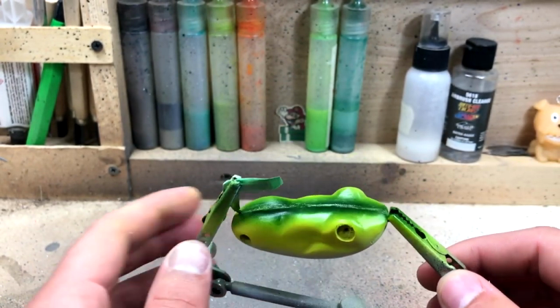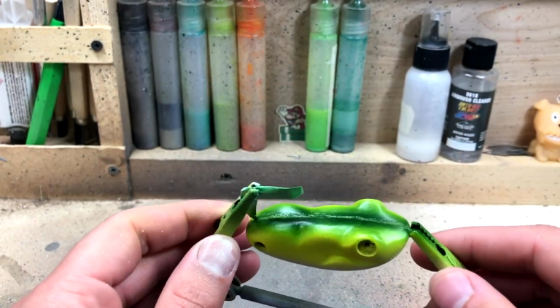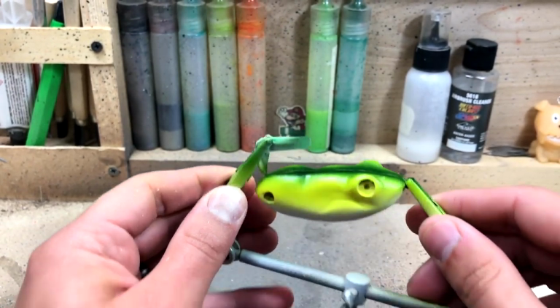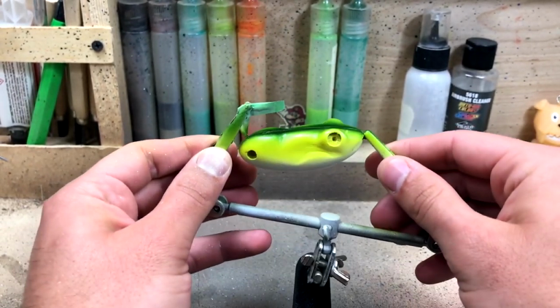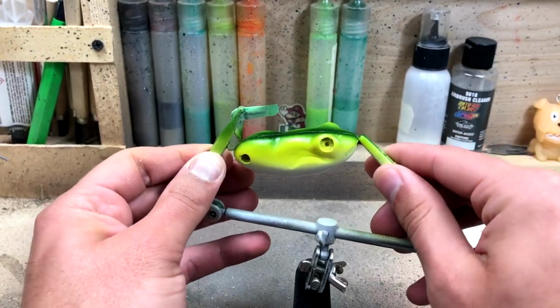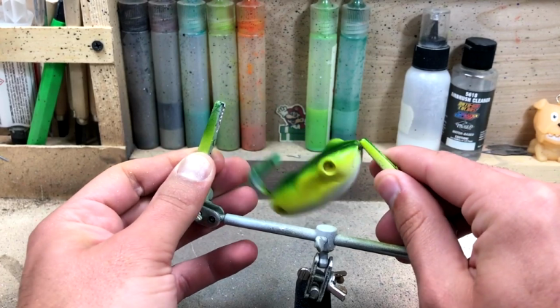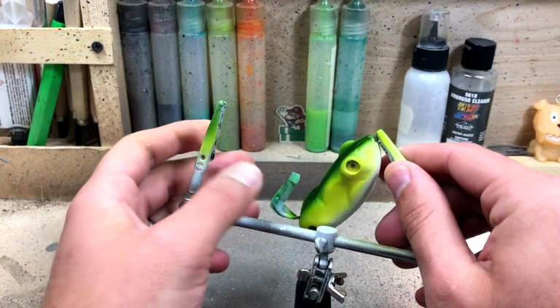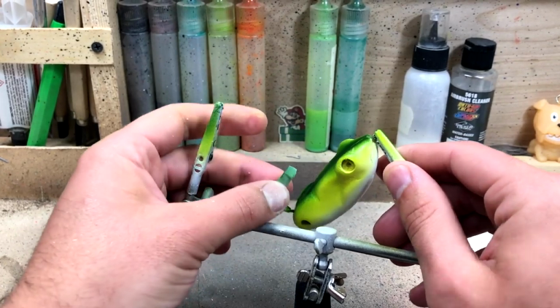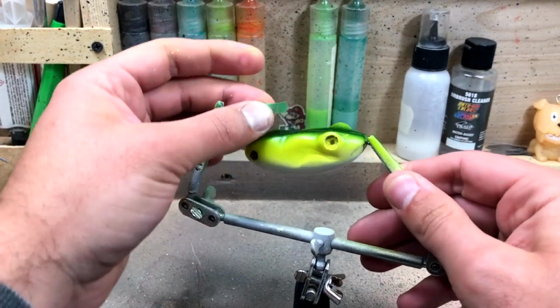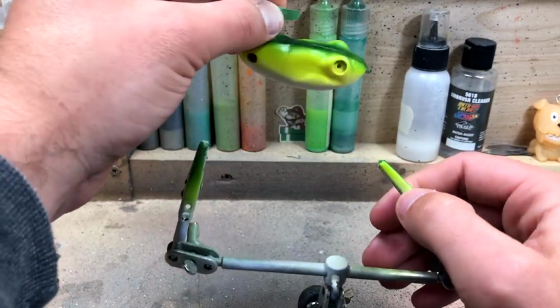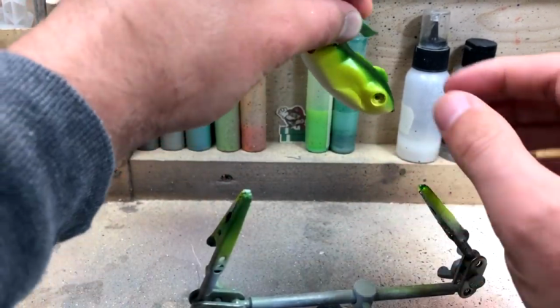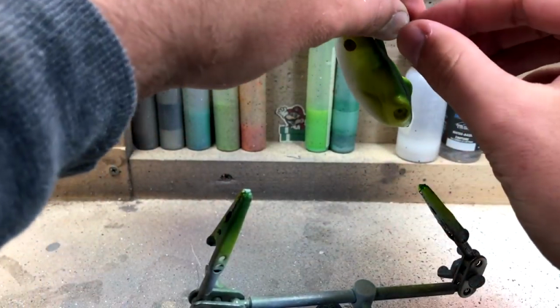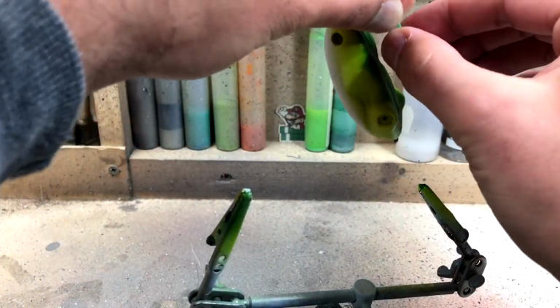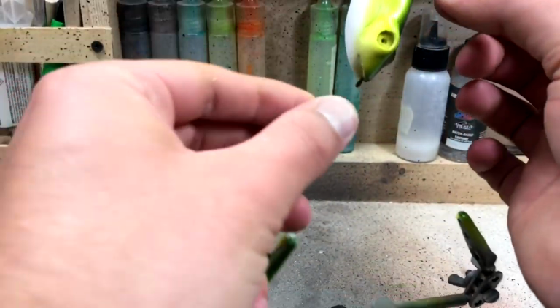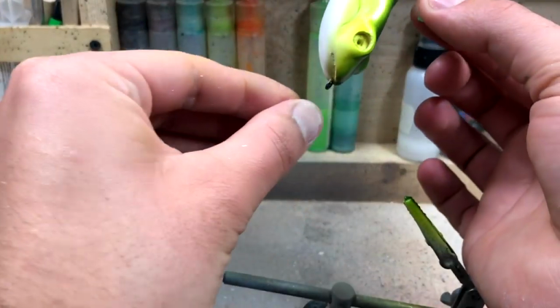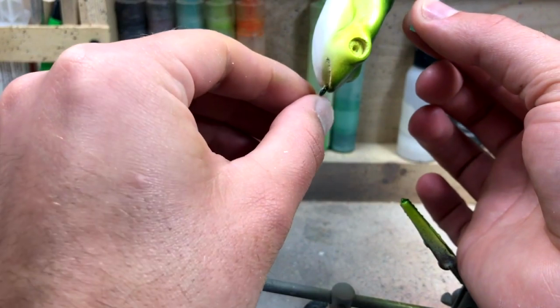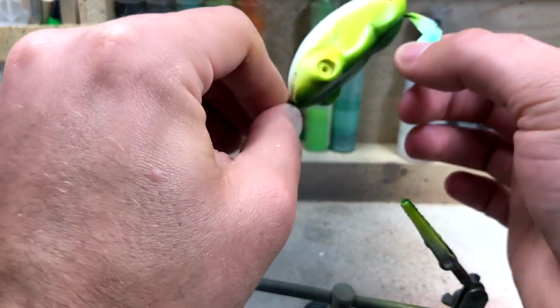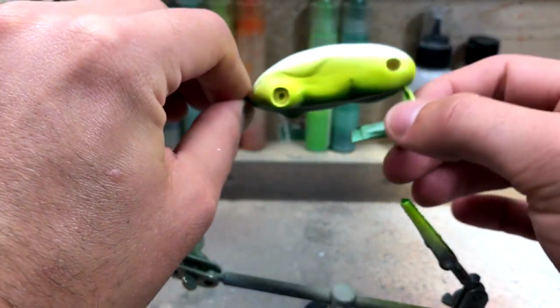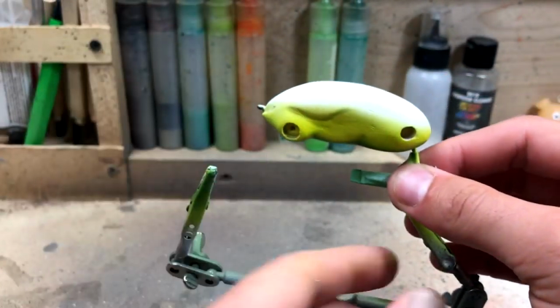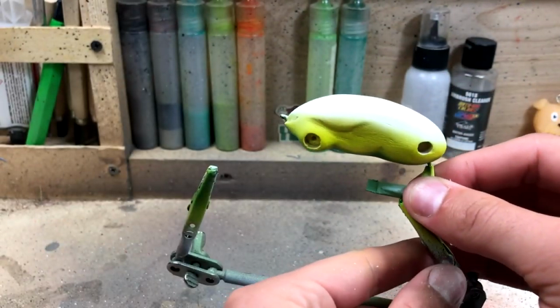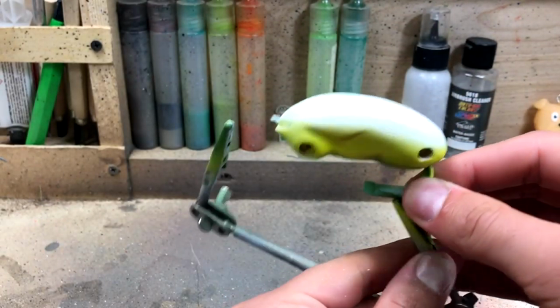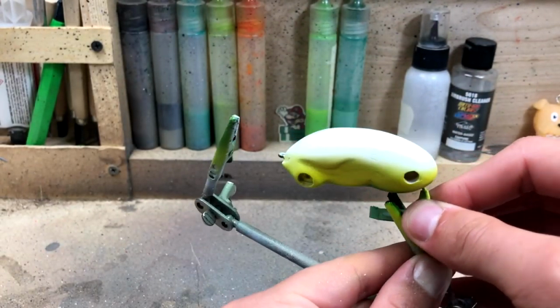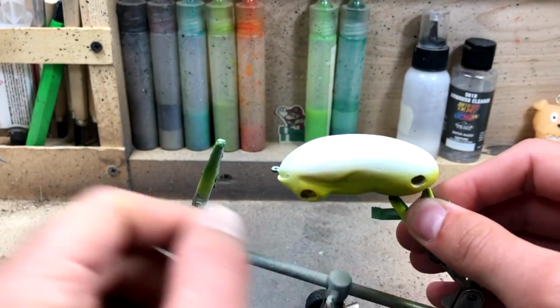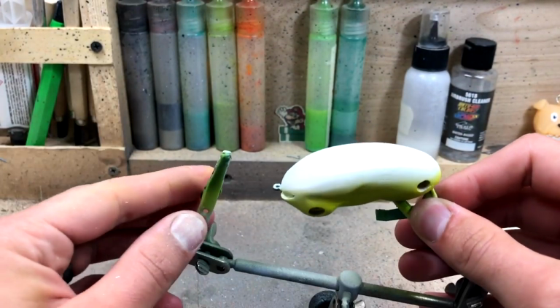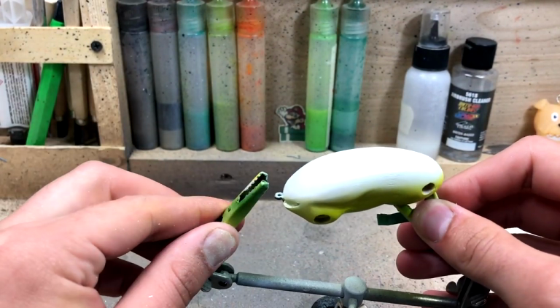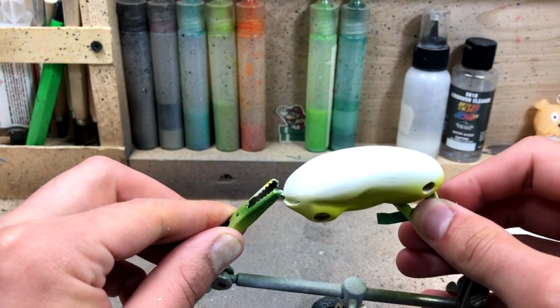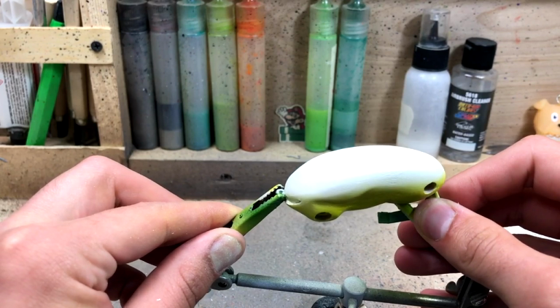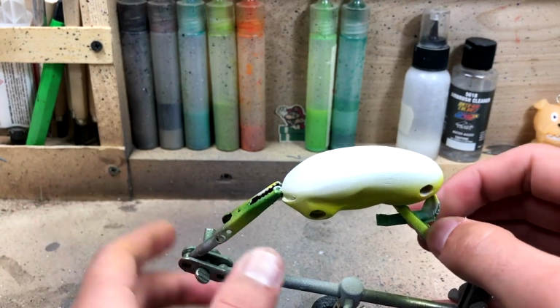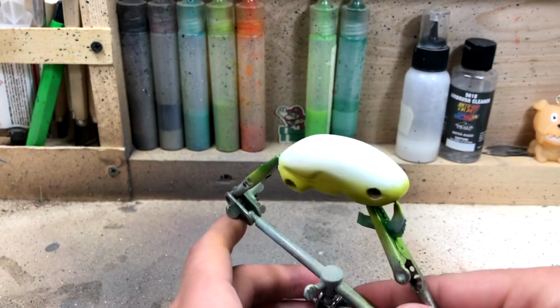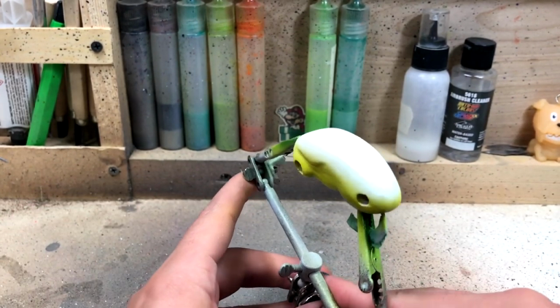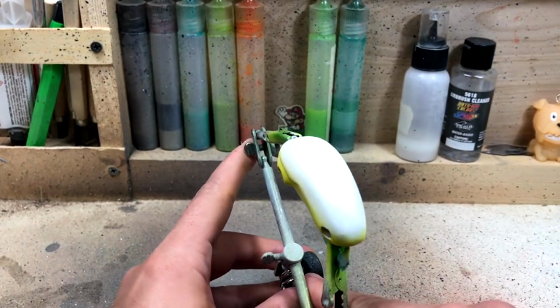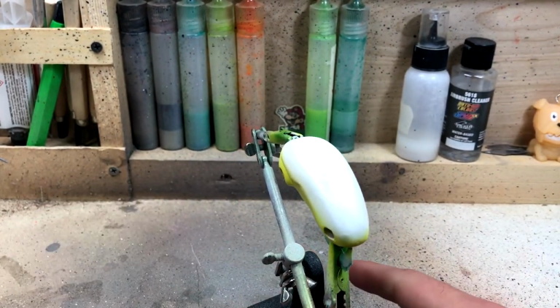I'm going to go ahead and flip this over and do some orange and red on the belly. After that, the rest is going to be hand painting, which is pretty fun — adding all of the details and doing the little dots and stripes.